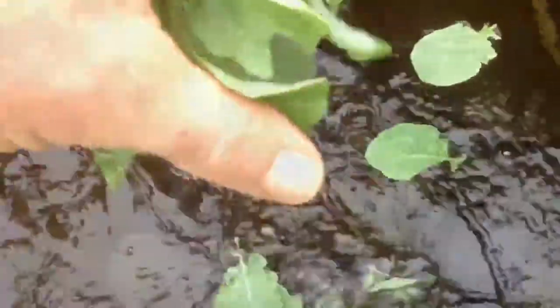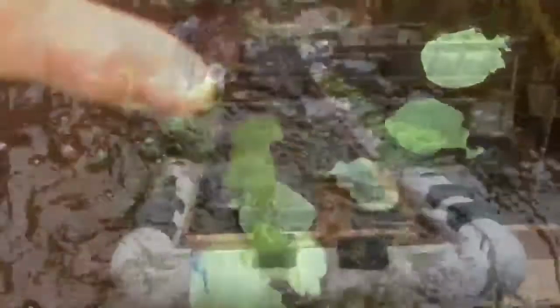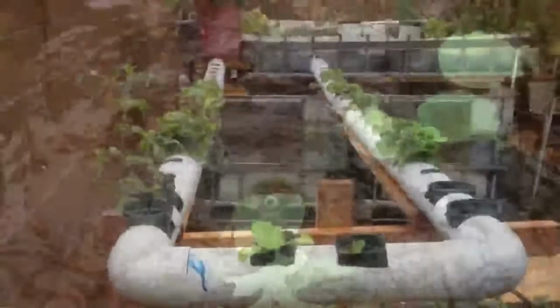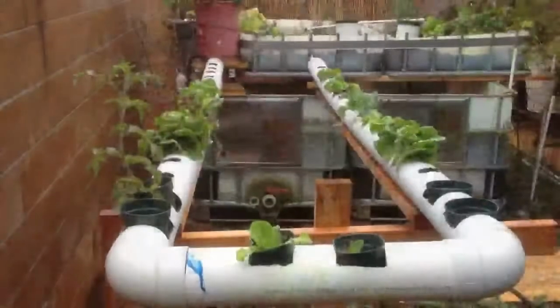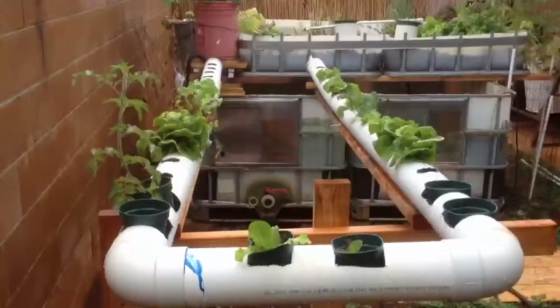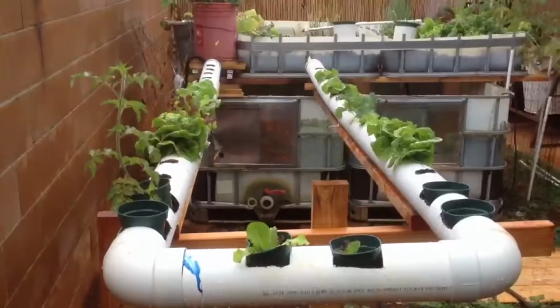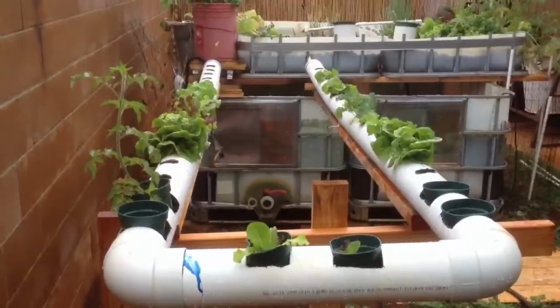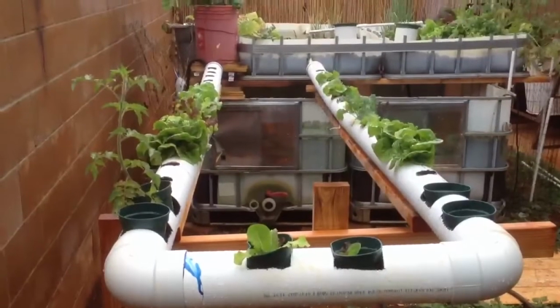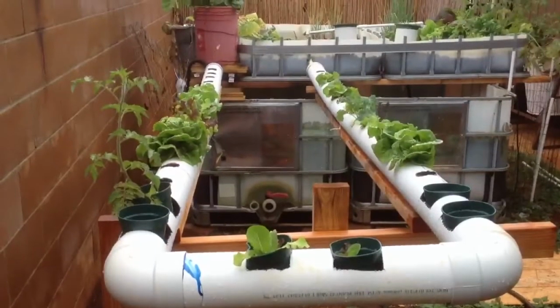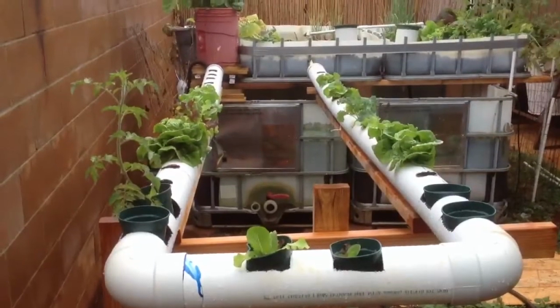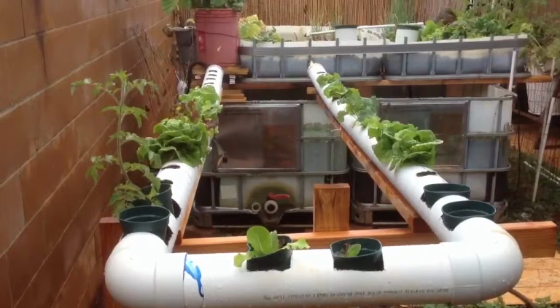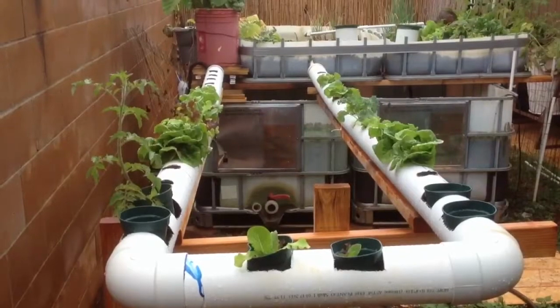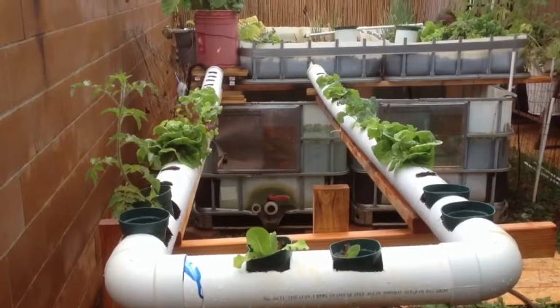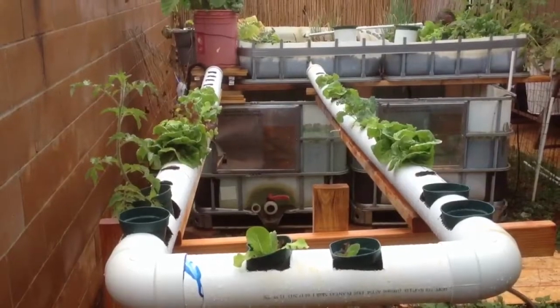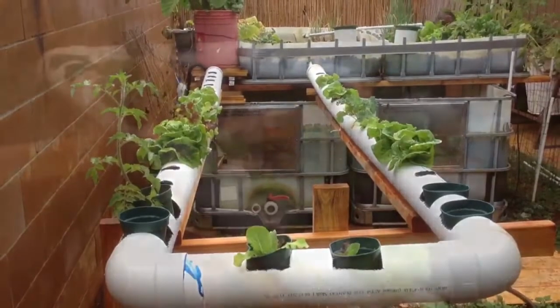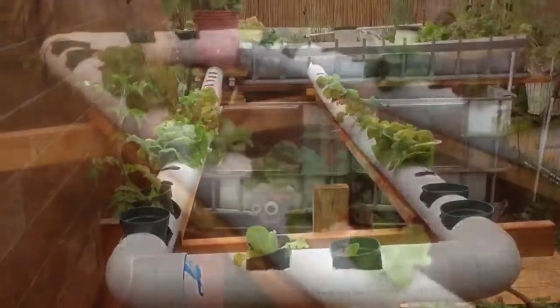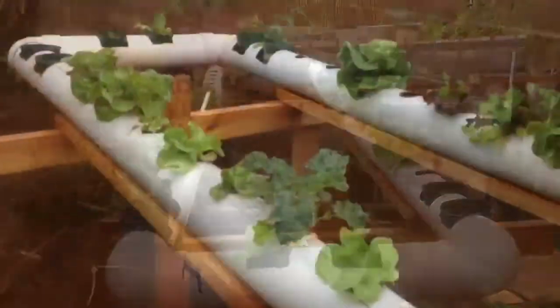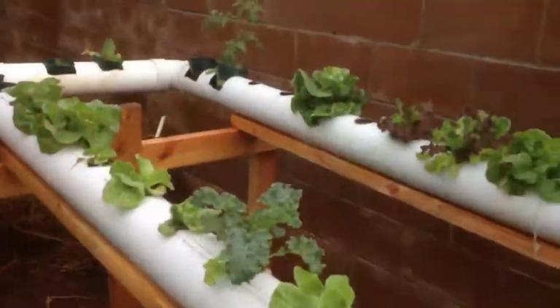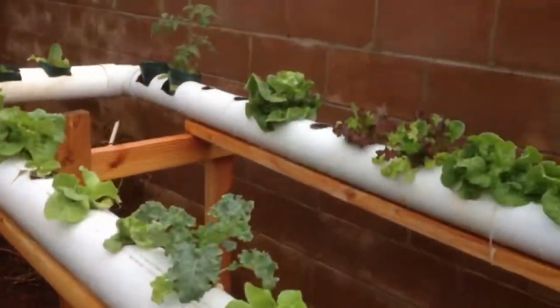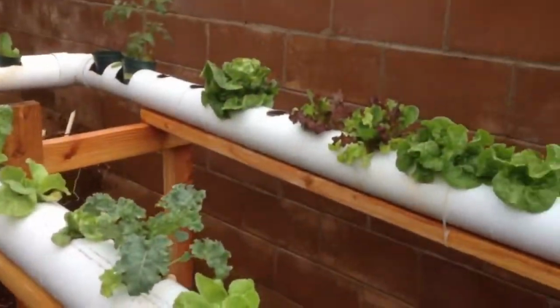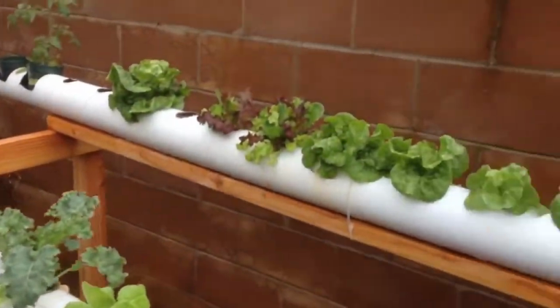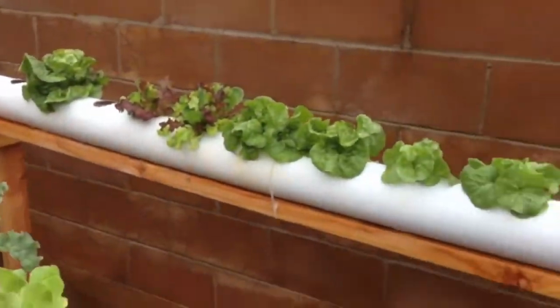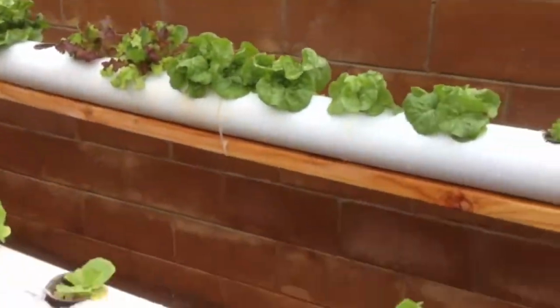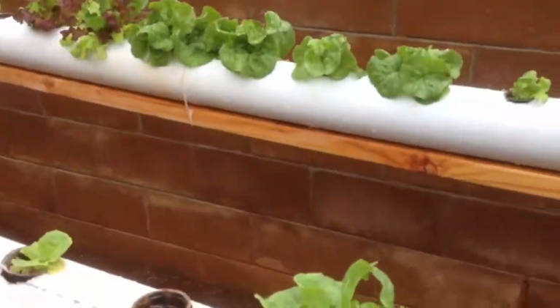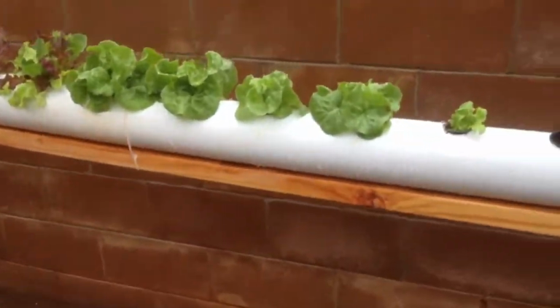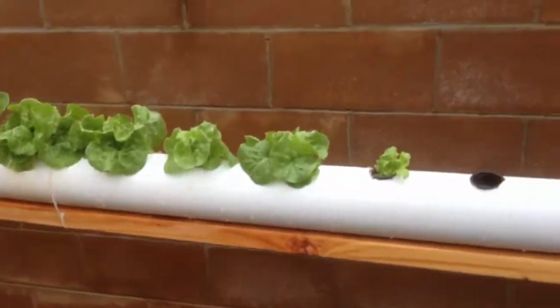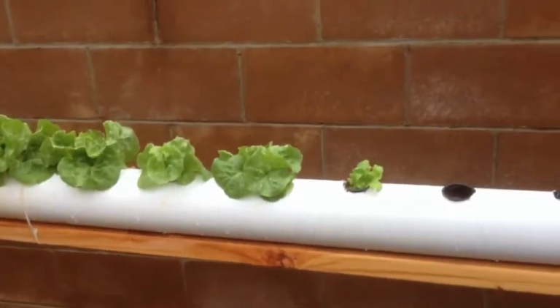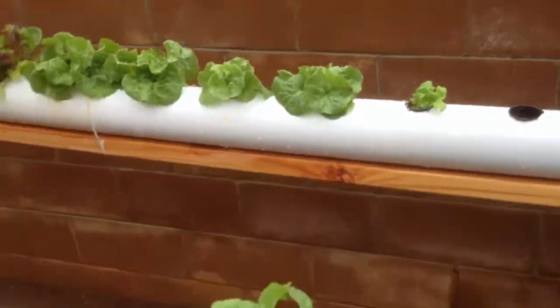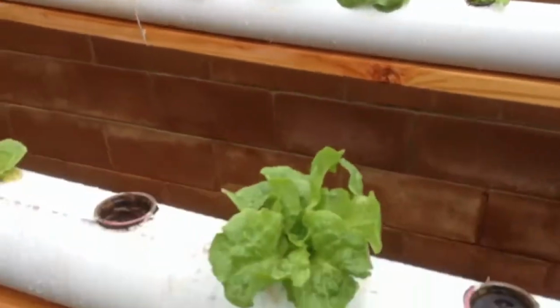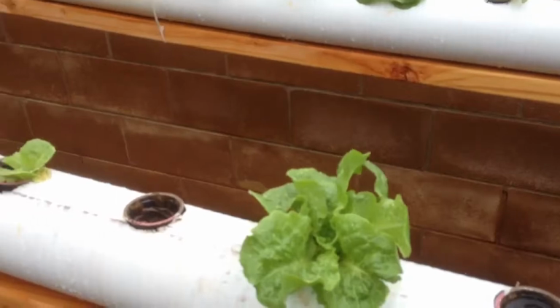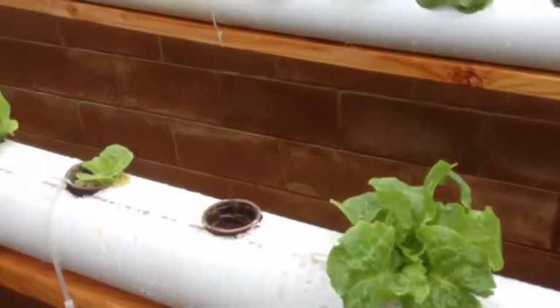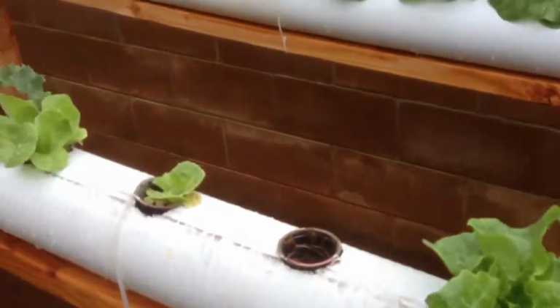Time for another quick aquaponics update. As you can see, the NFT is doing really well.